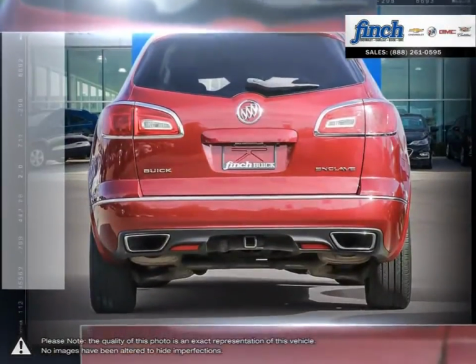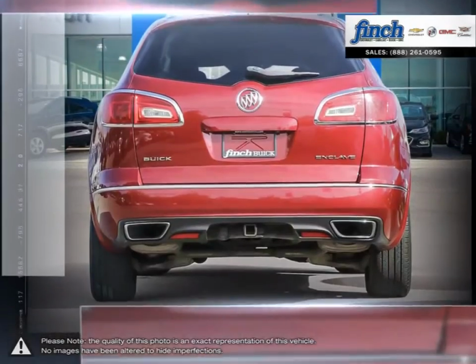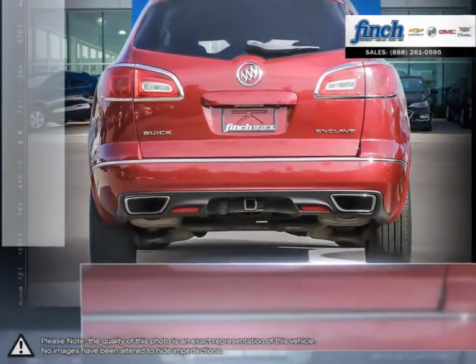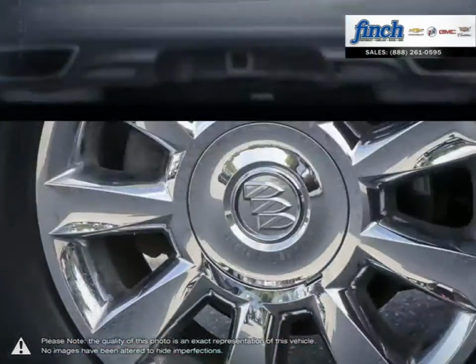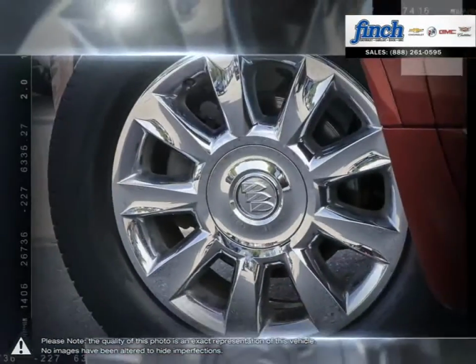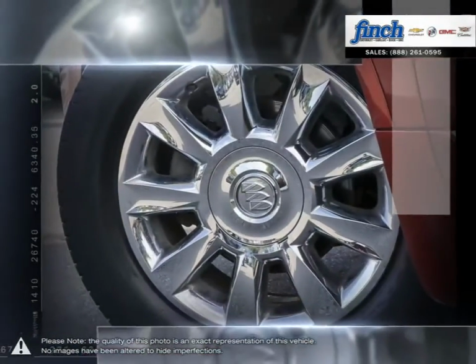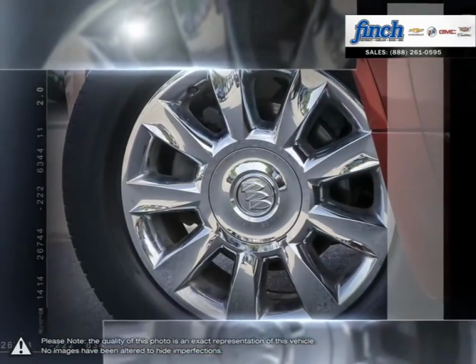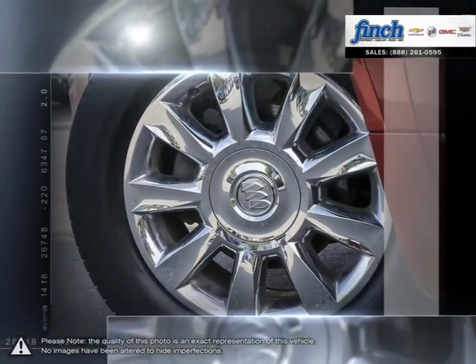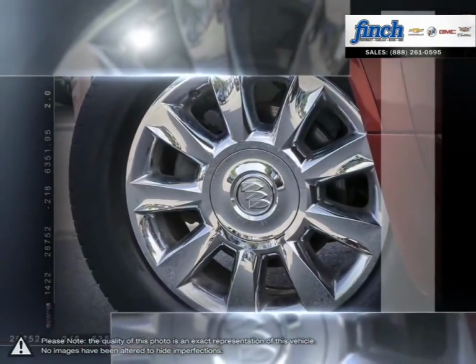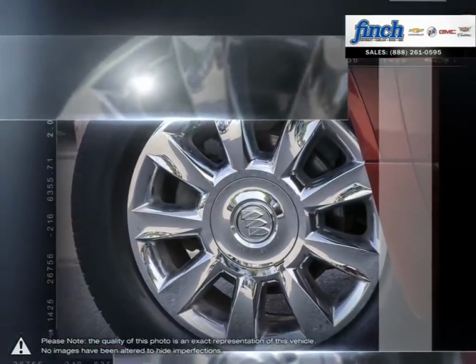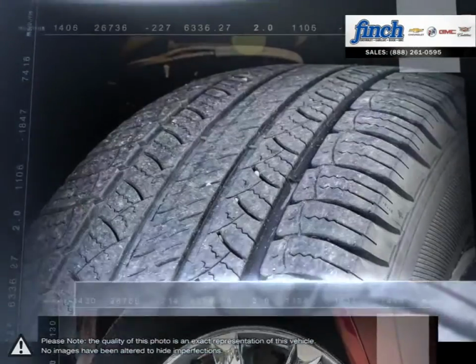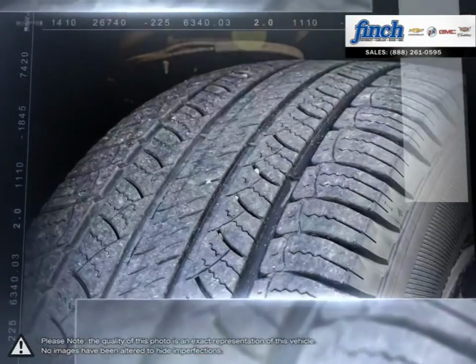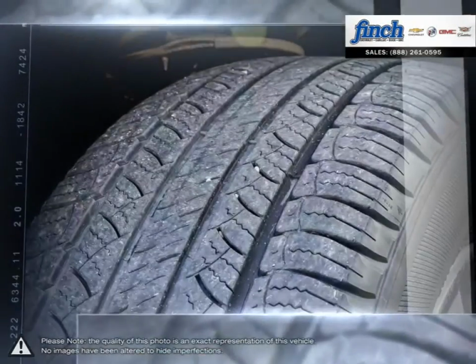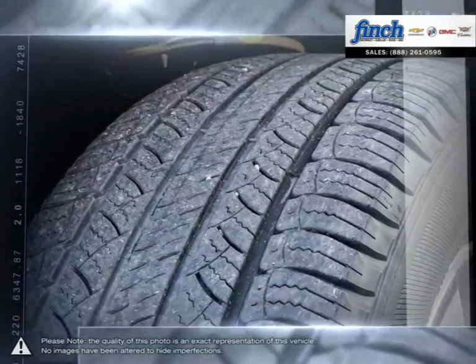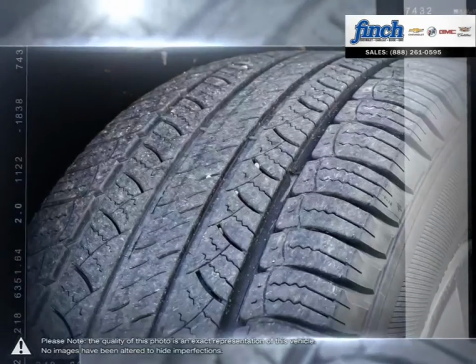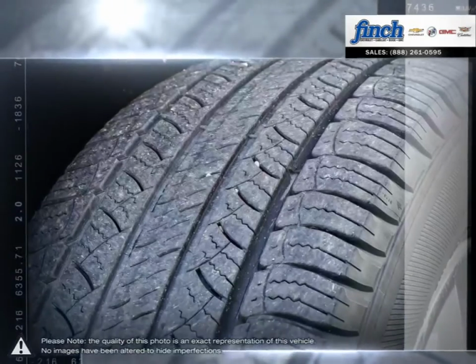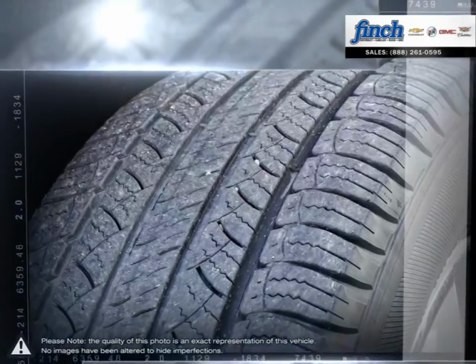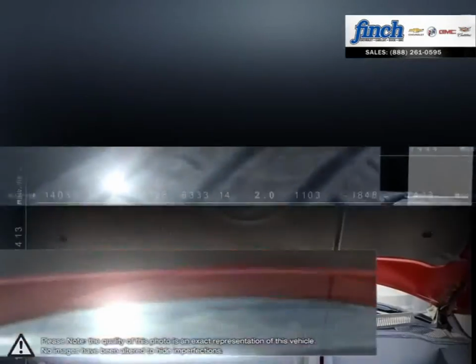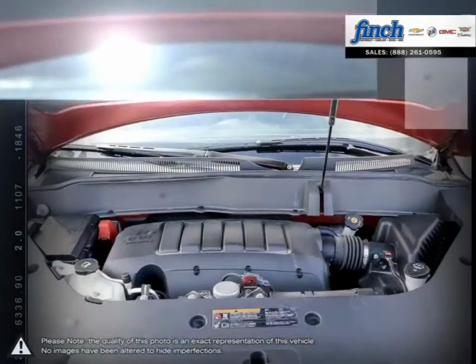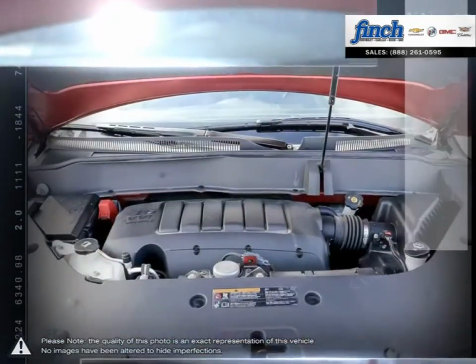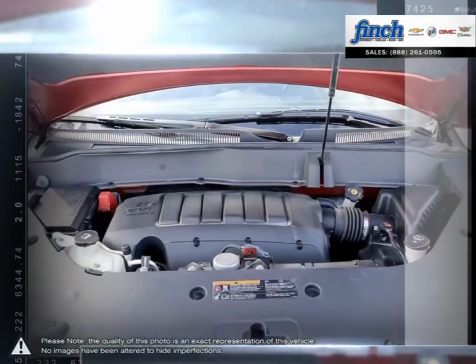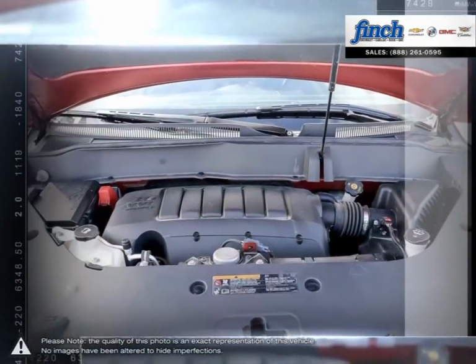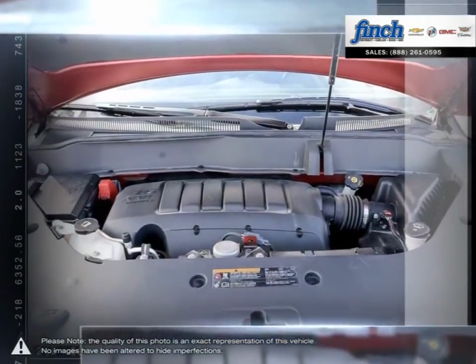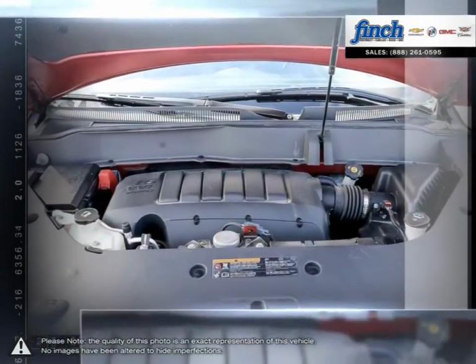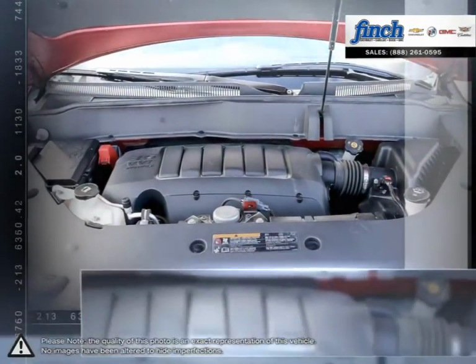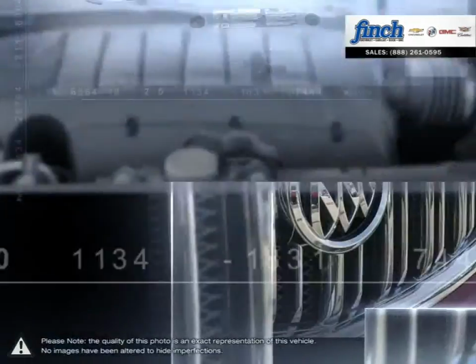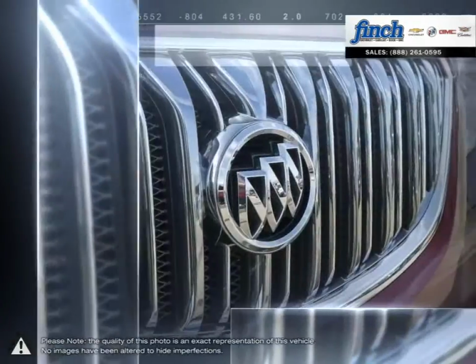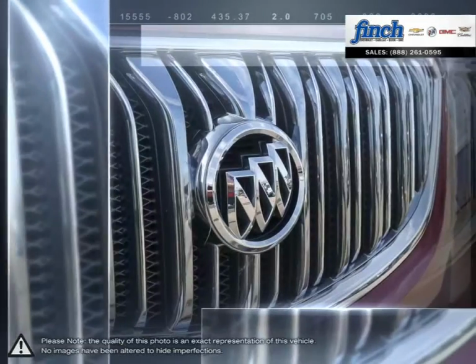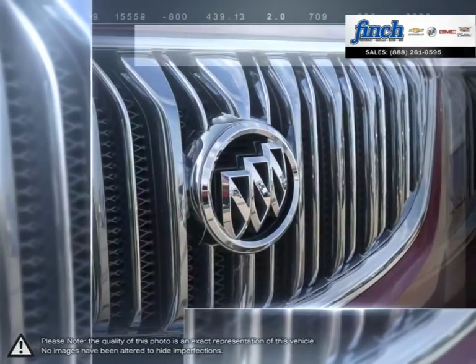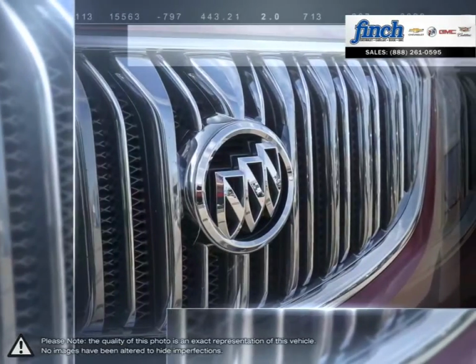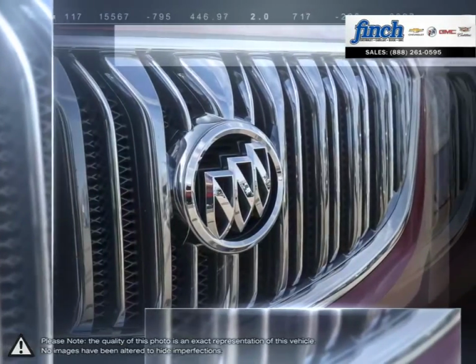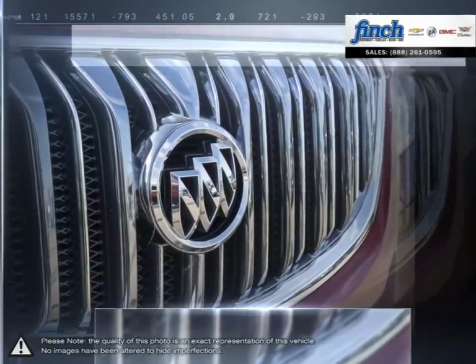Don't let its sleek exterior, generous face, and inviting cabin fool you. The Enclave knows how to perform and is proof that you can enjoy real luxury, performance, and capability without sacrificing fuel efficiency.